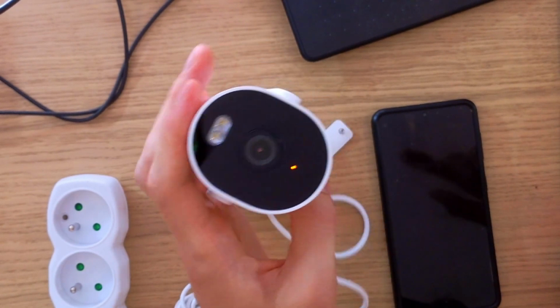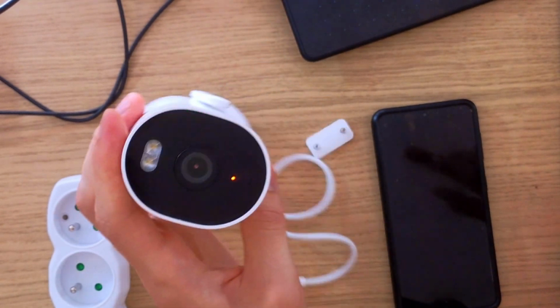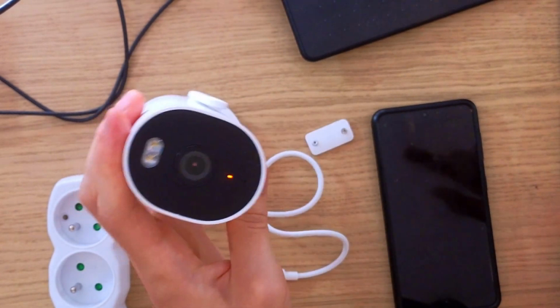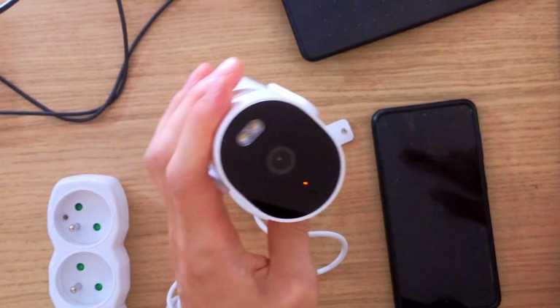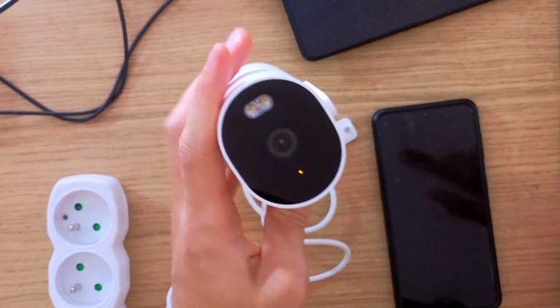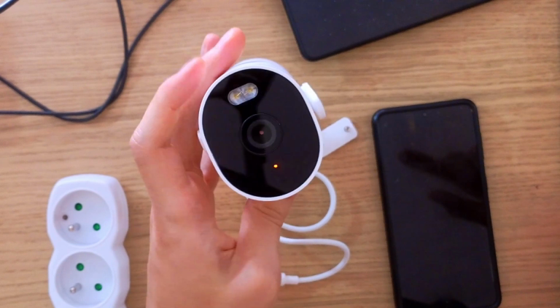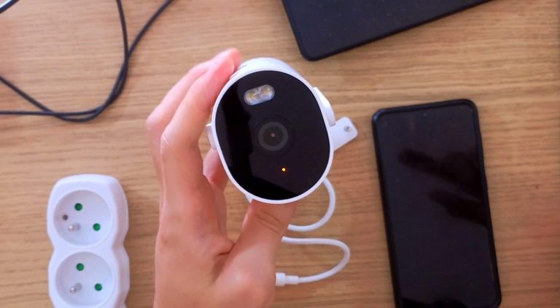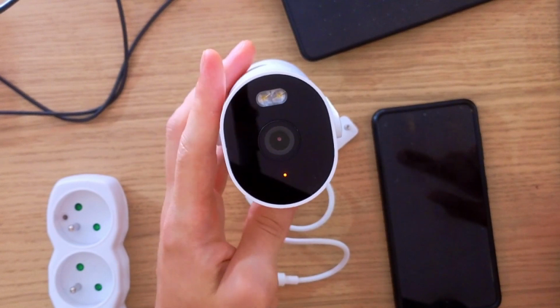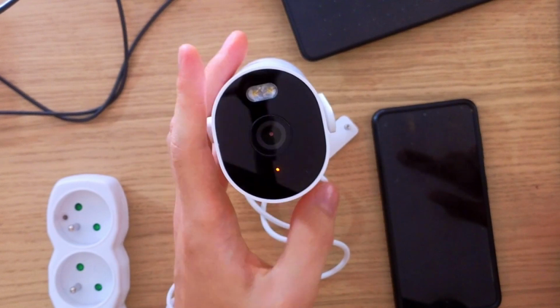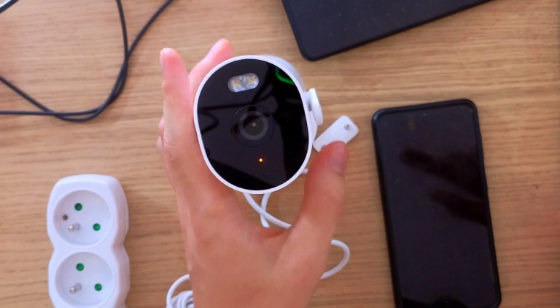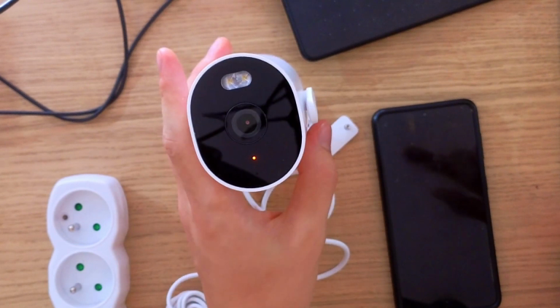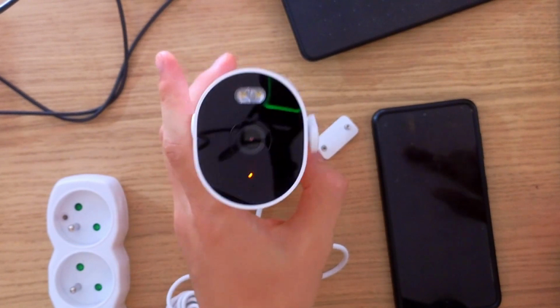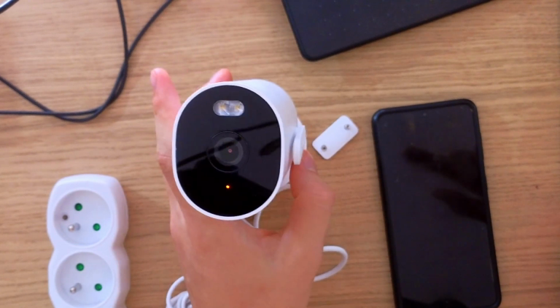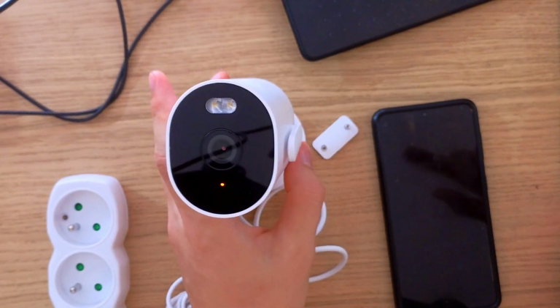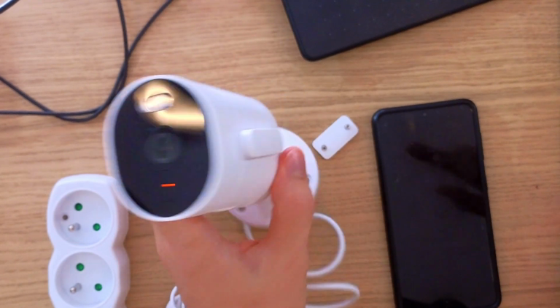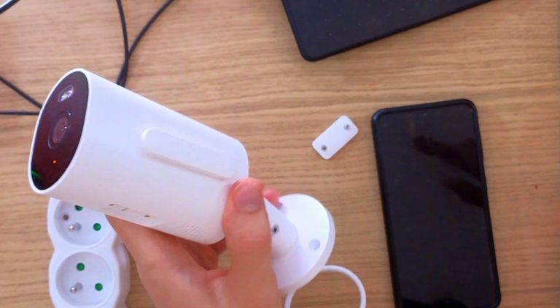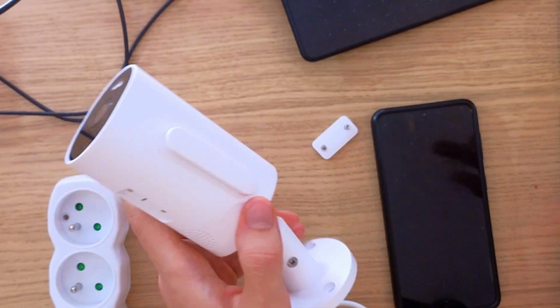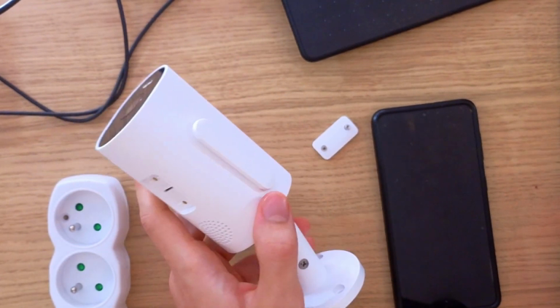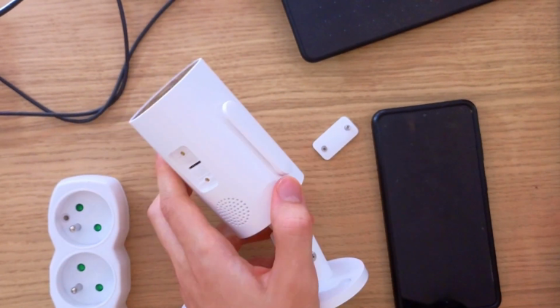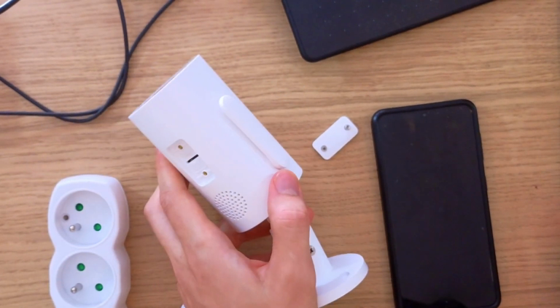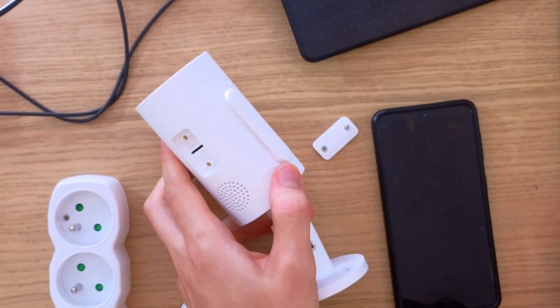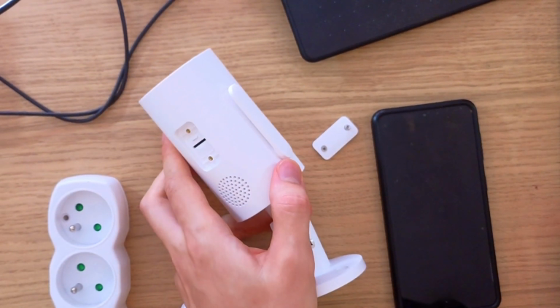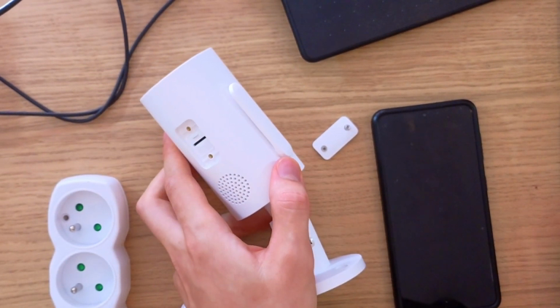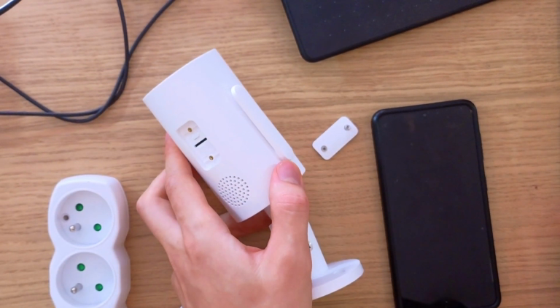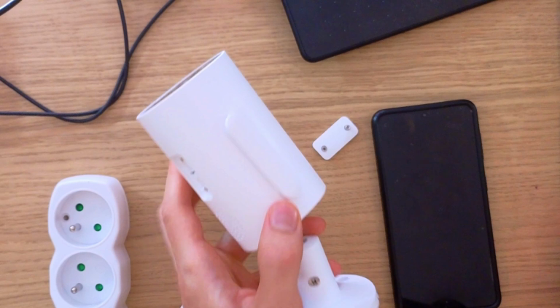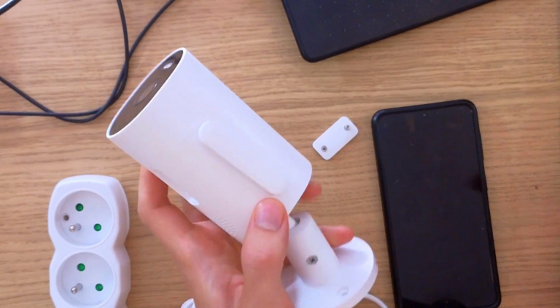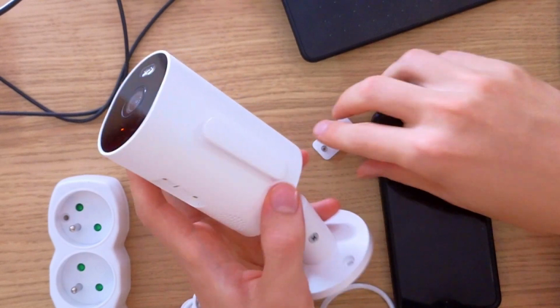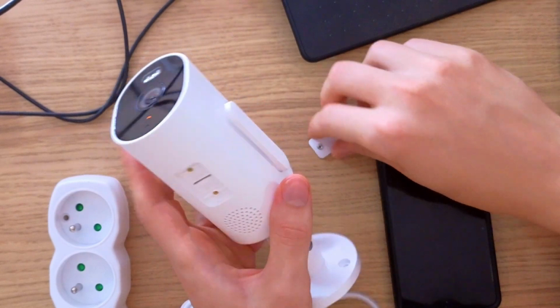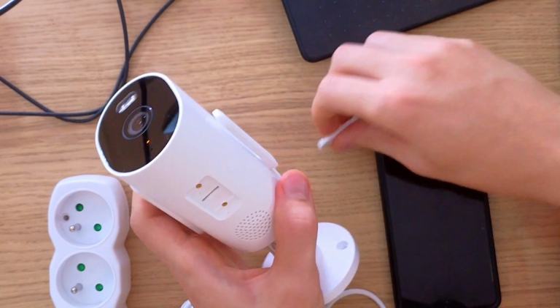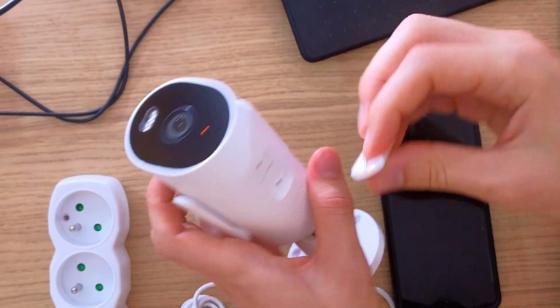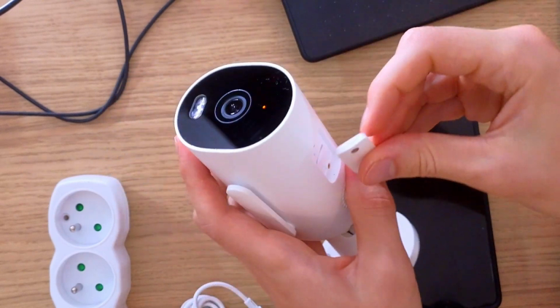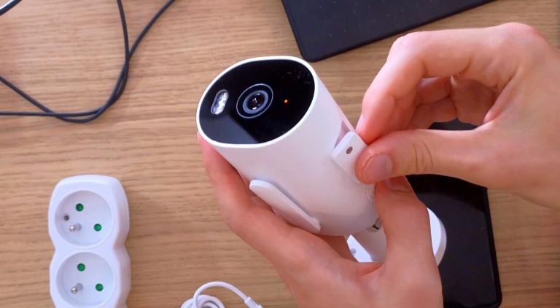Super simple! Thank you very much for watching, hope you have a great day. Then put the back cover back on.